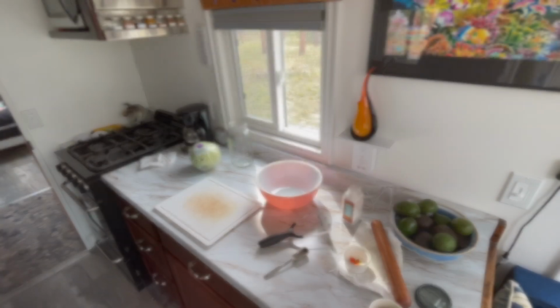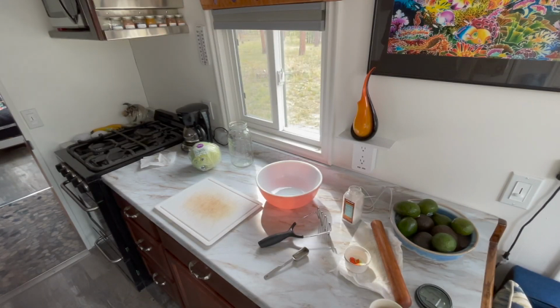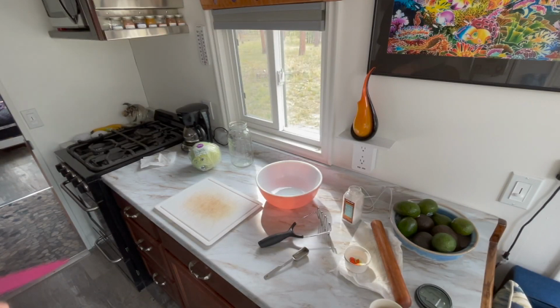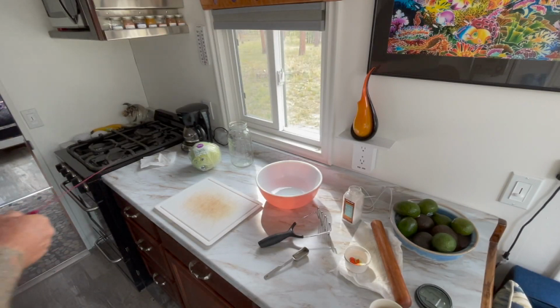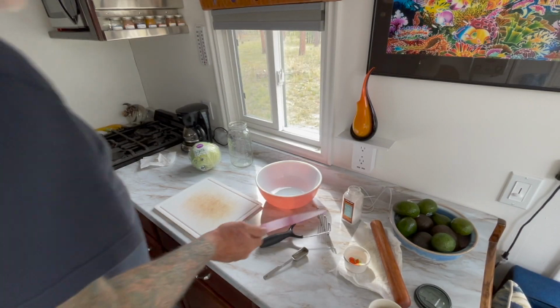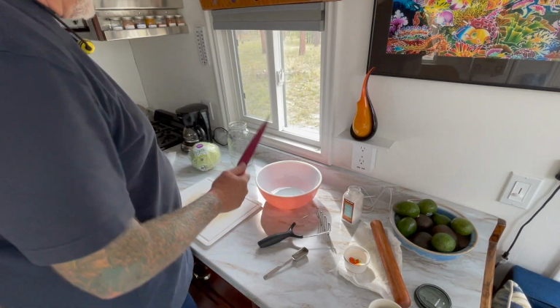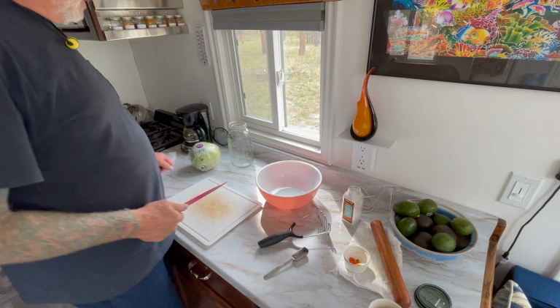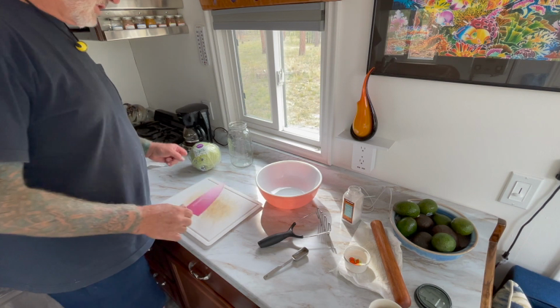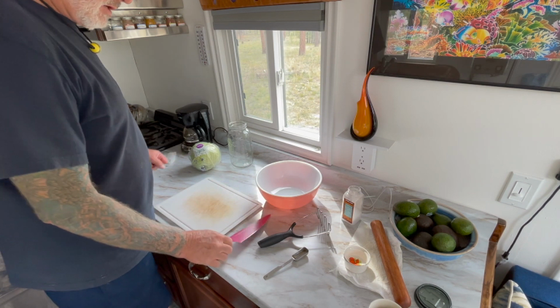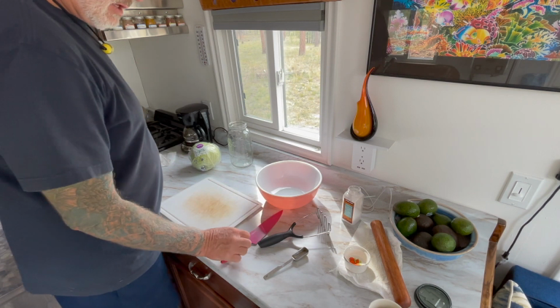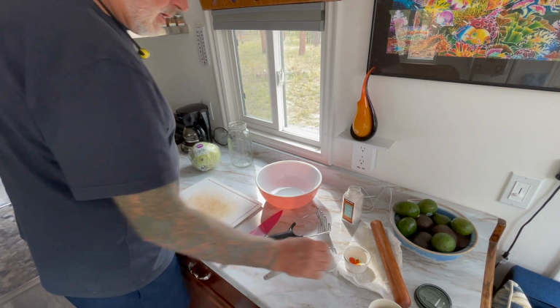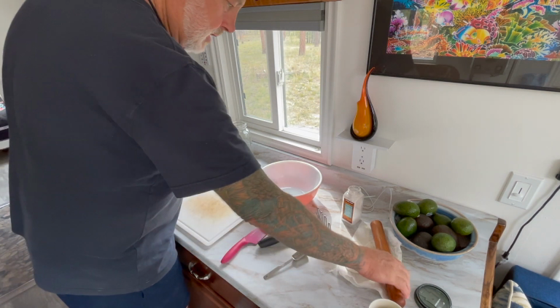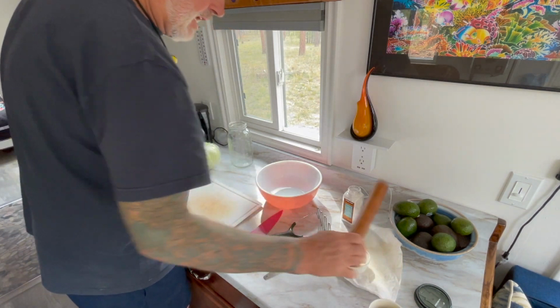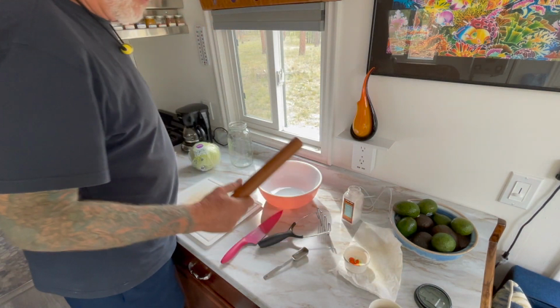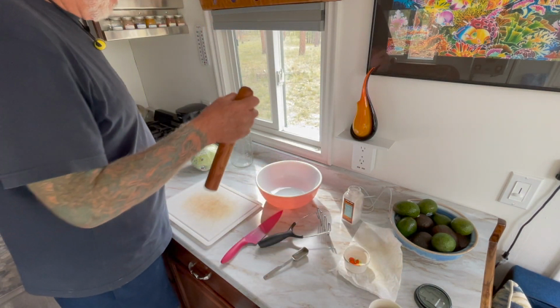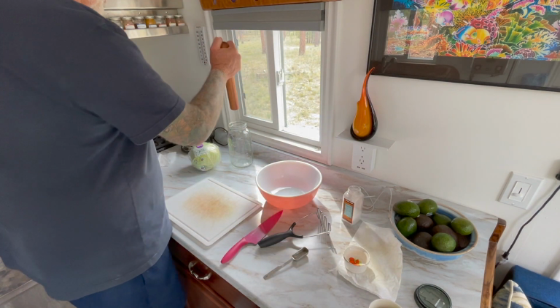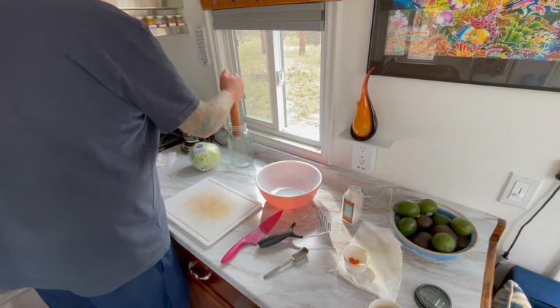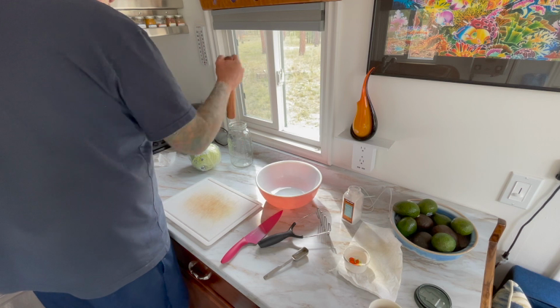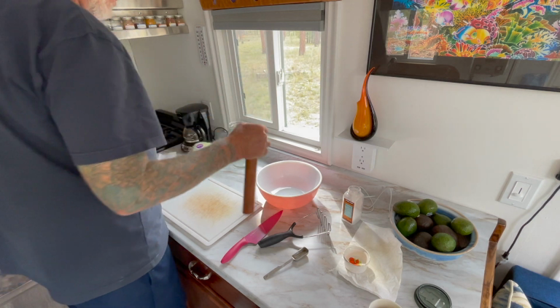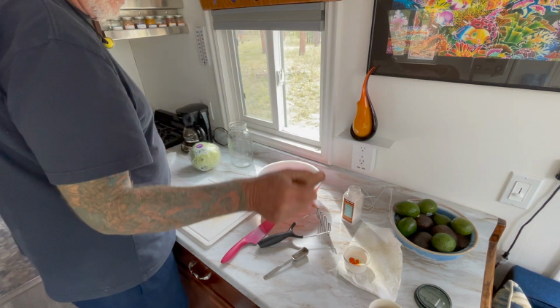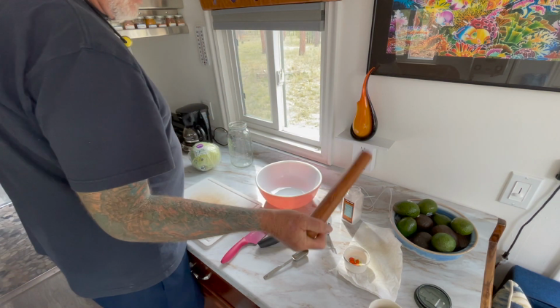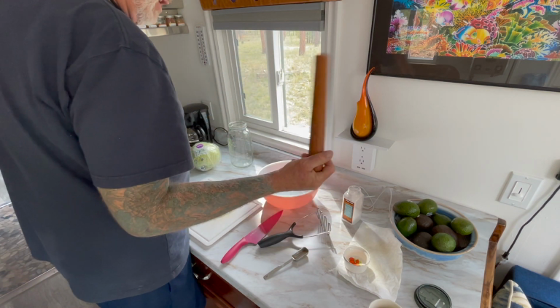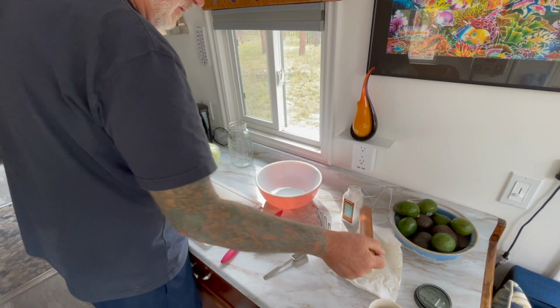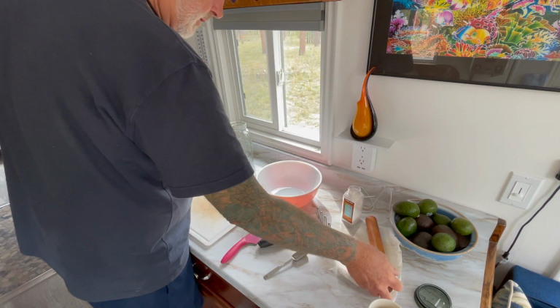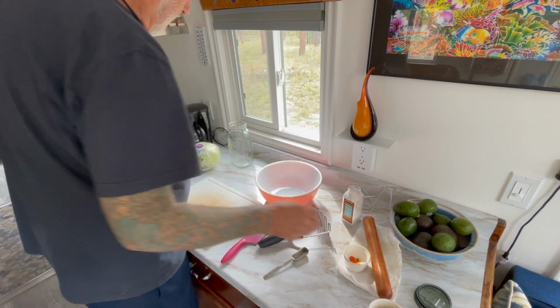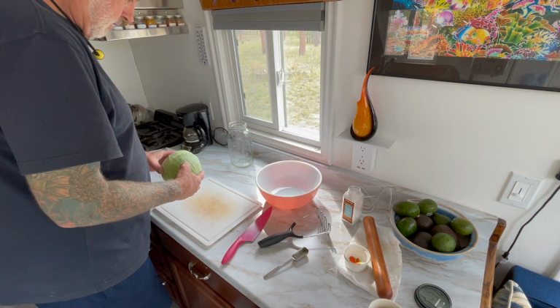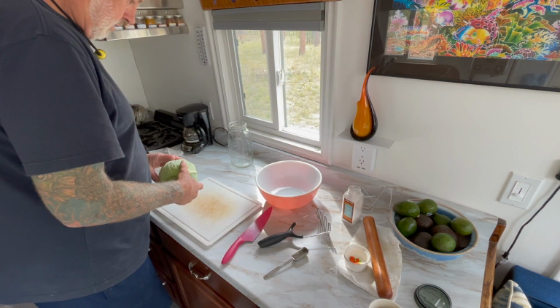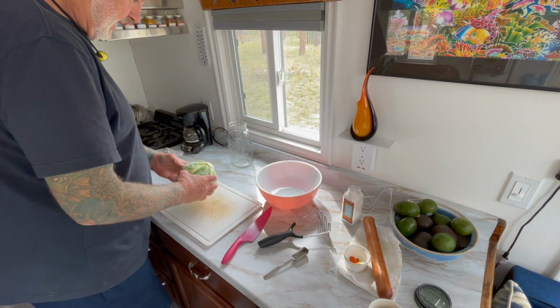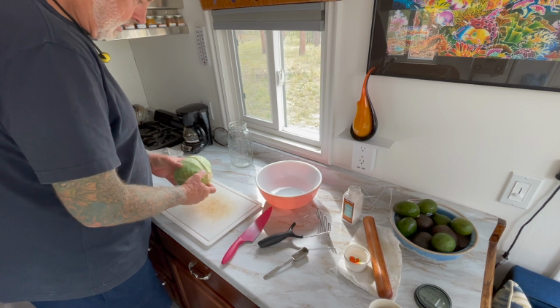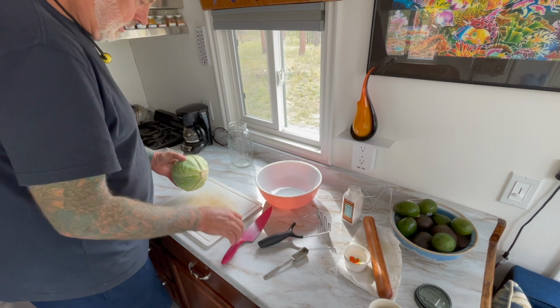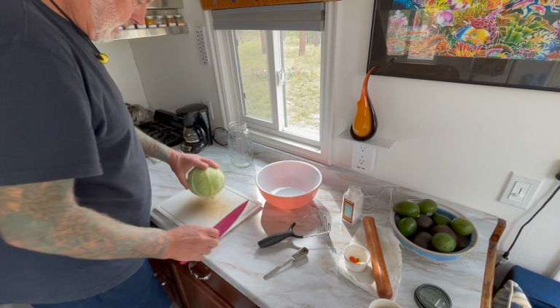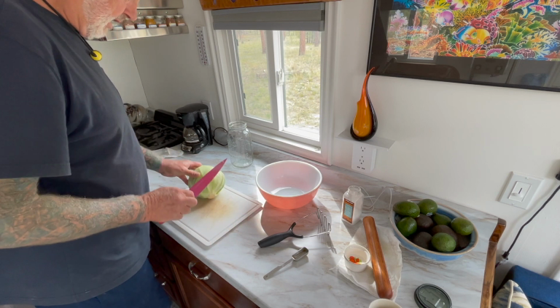Okay, I'm ready to stuff my cabbage into that jar. I got my poker stick all worked out — whatever you want to call it. Oh, that is a good clean head of cabbage.